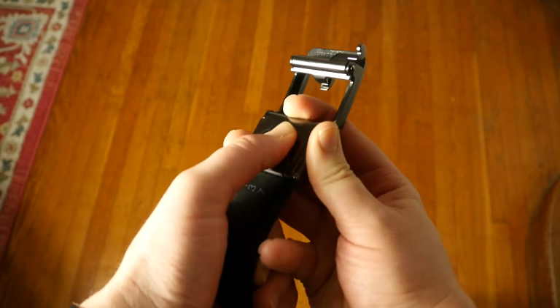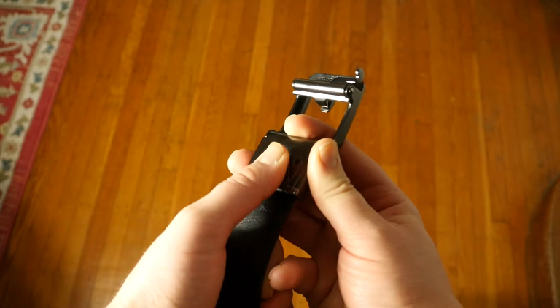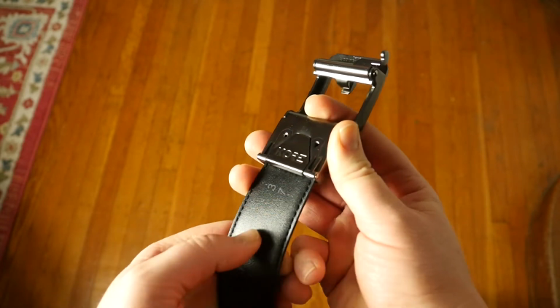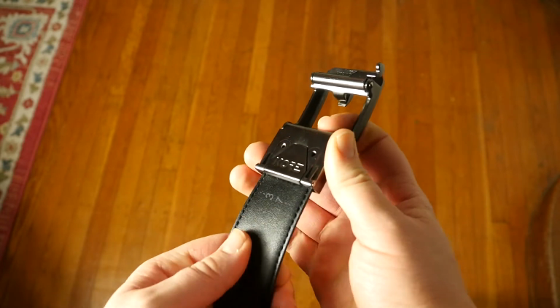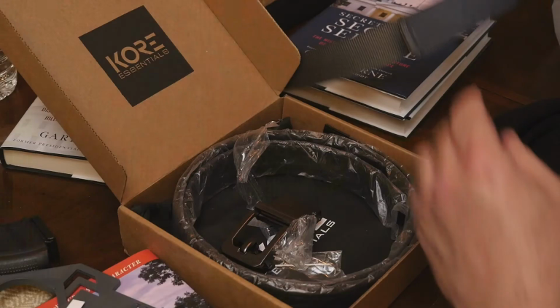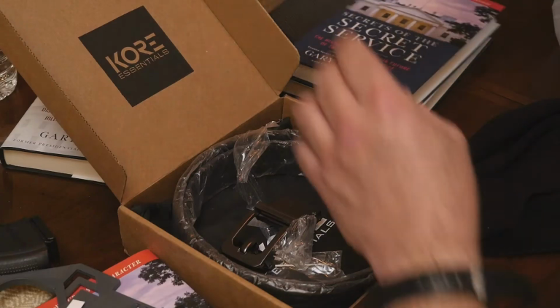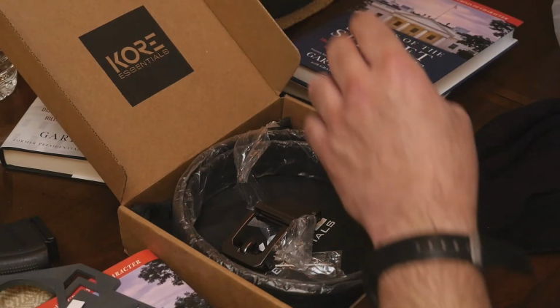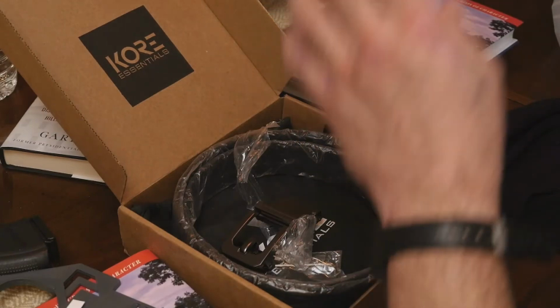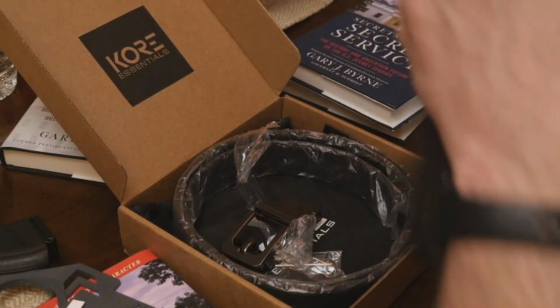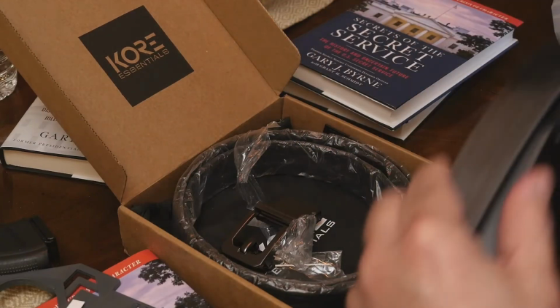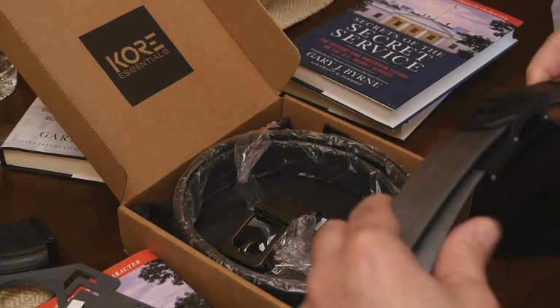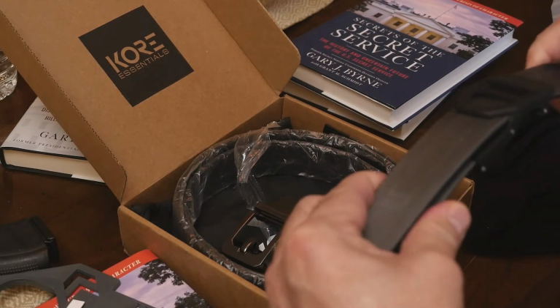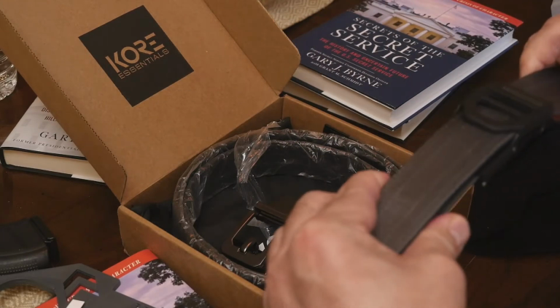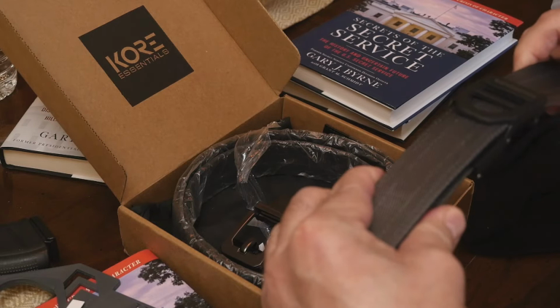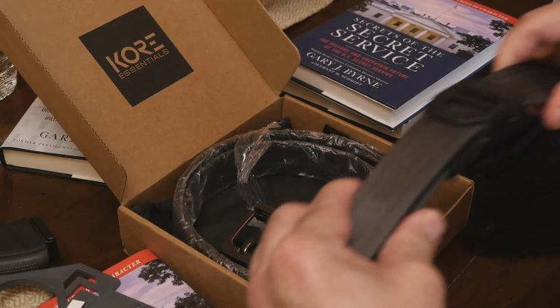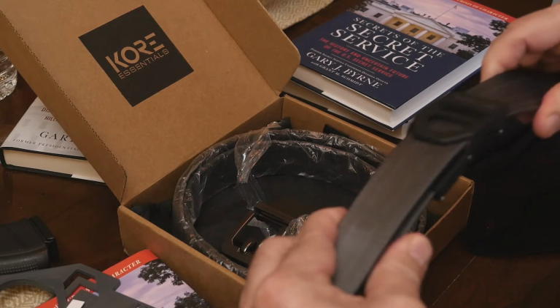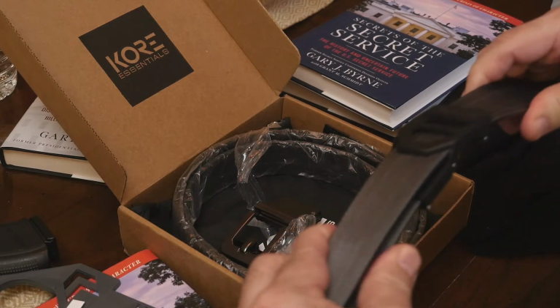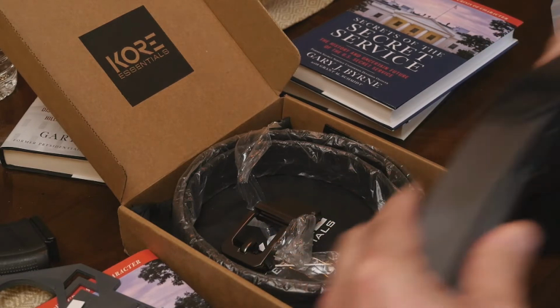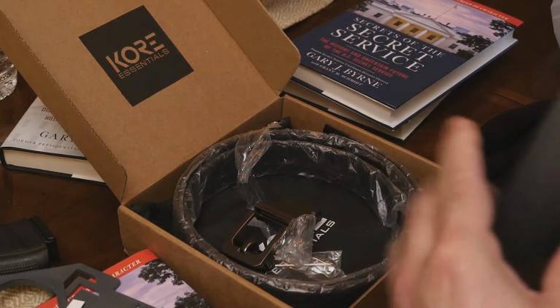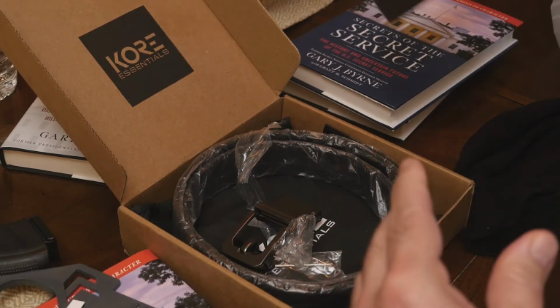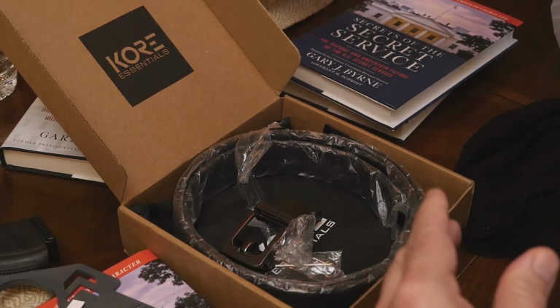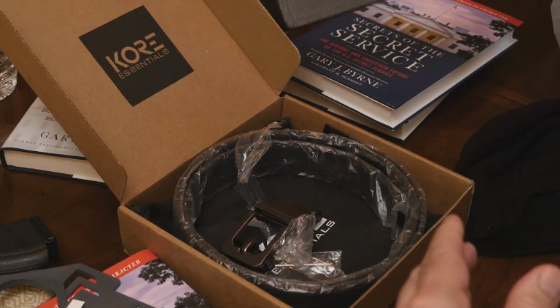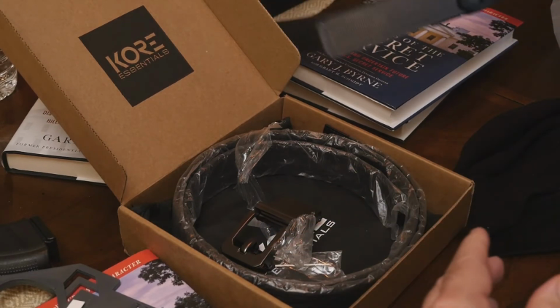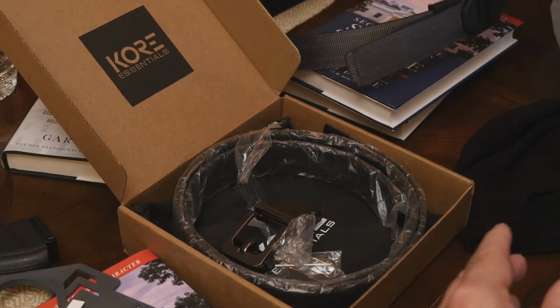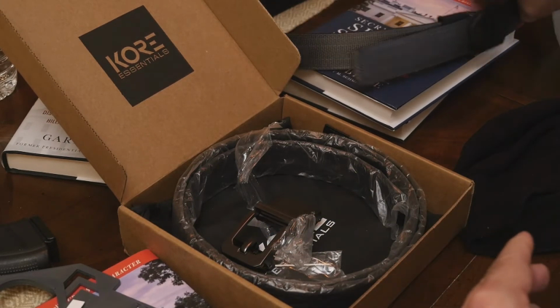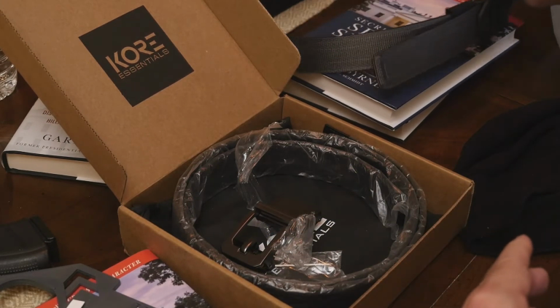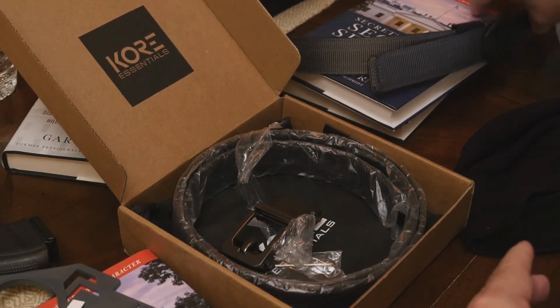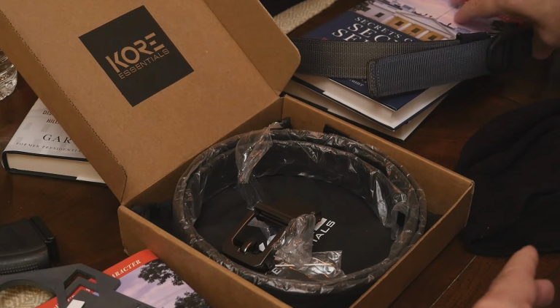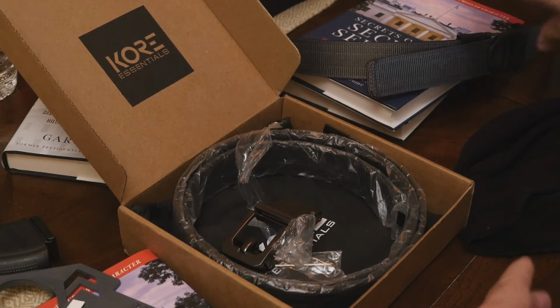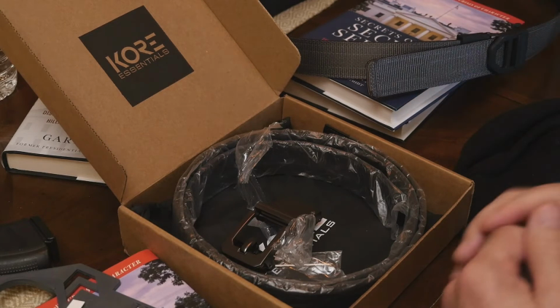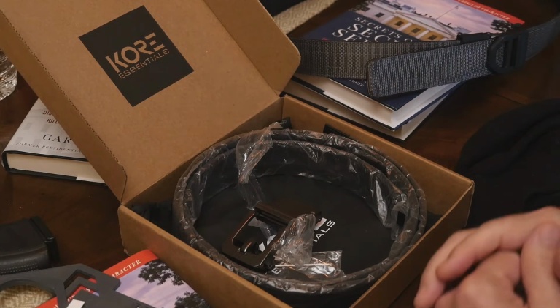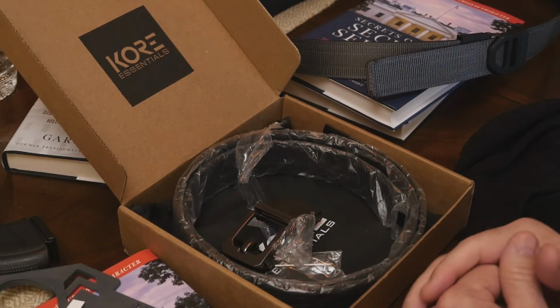Then this is like the utility version that I wear — this is the one I've been wearing for two months. Again, best belt I've ever owned.